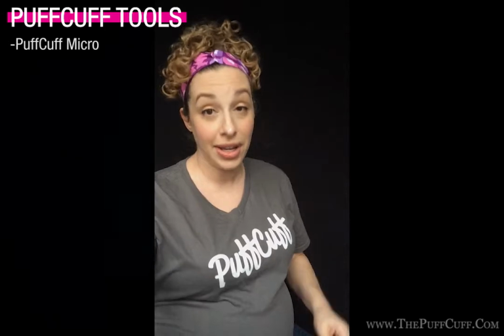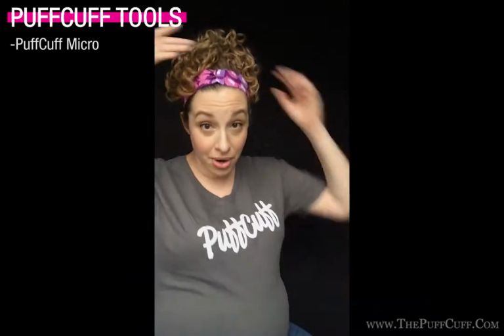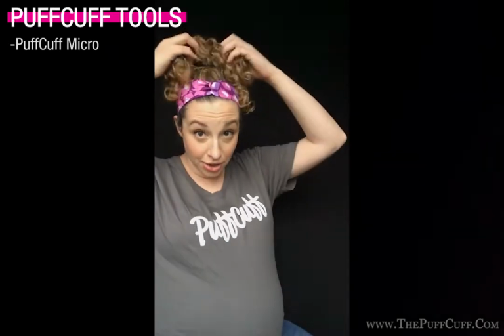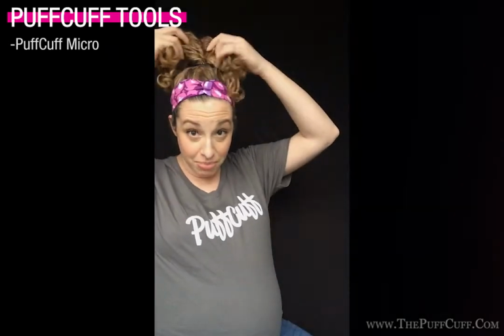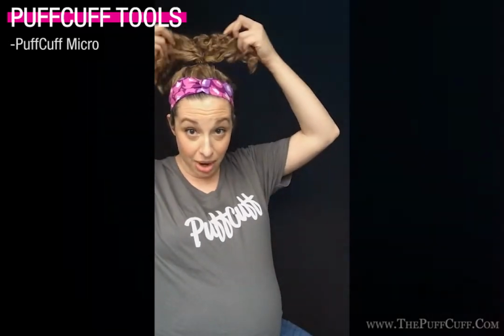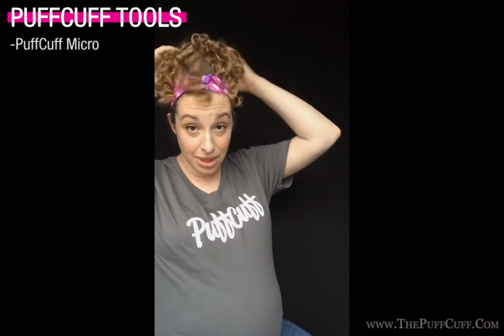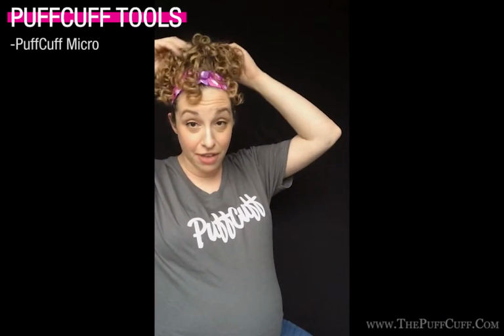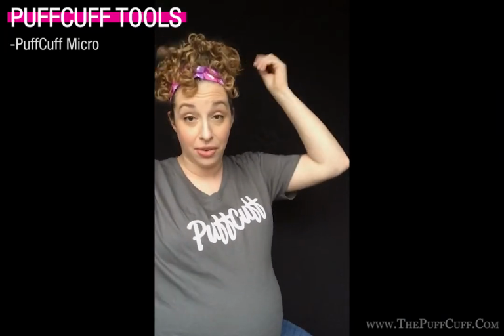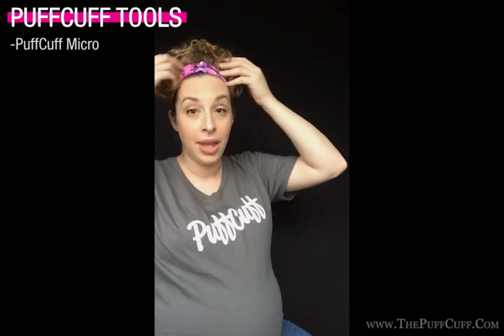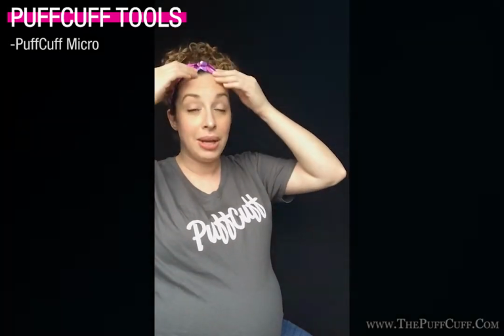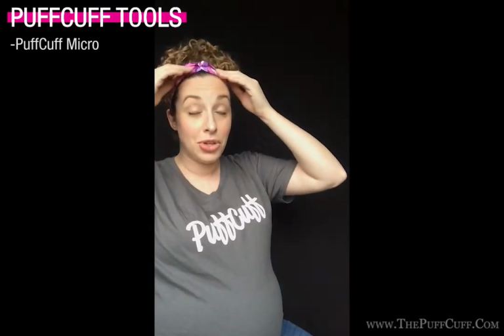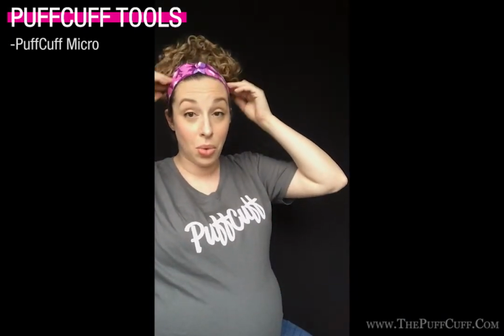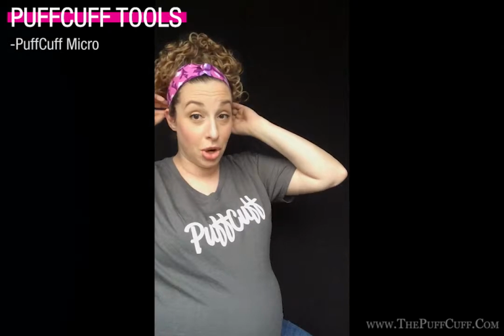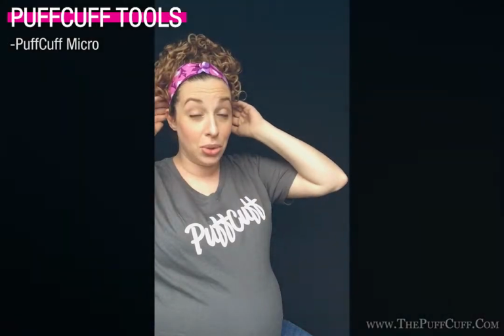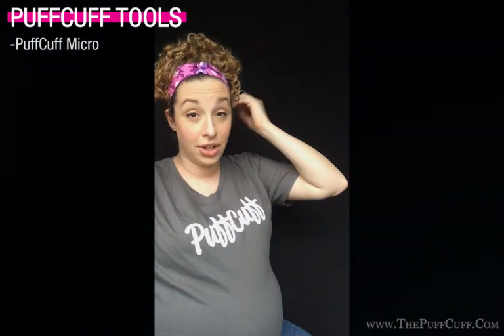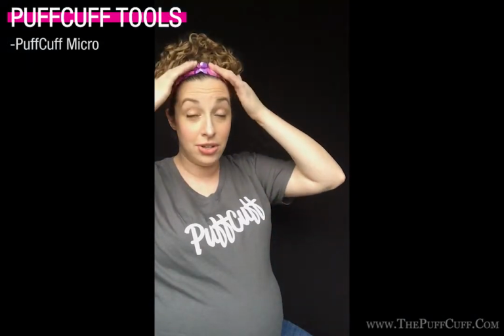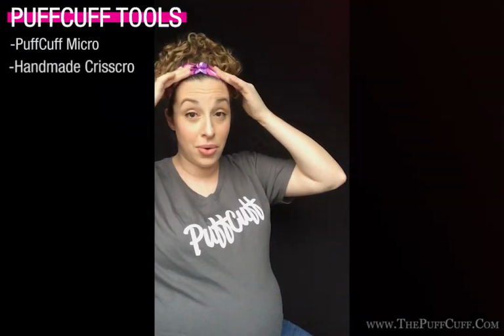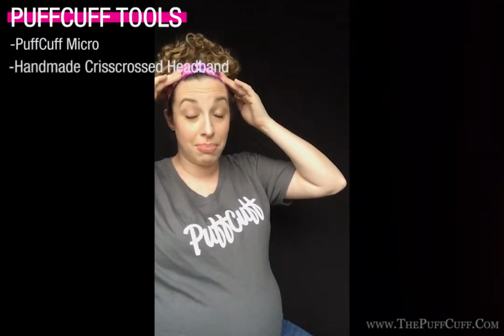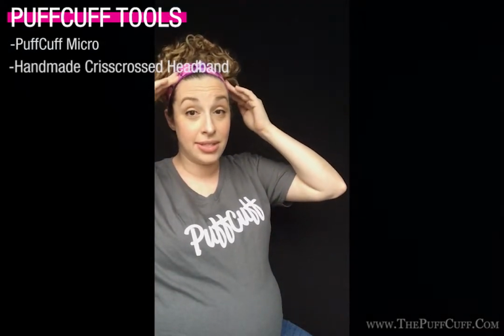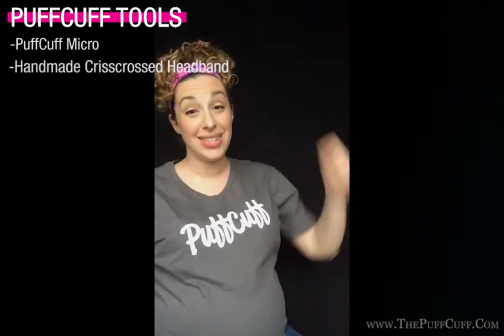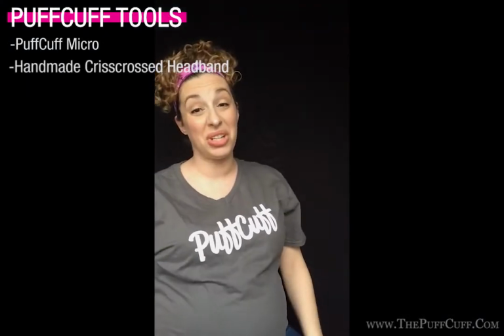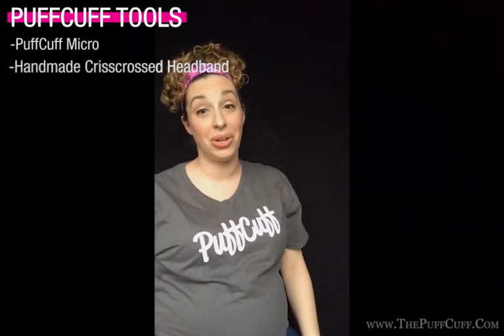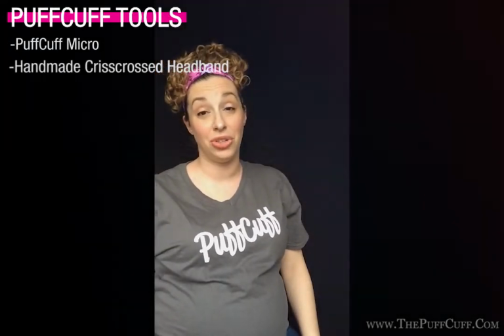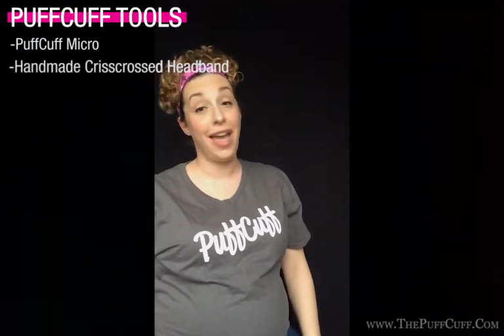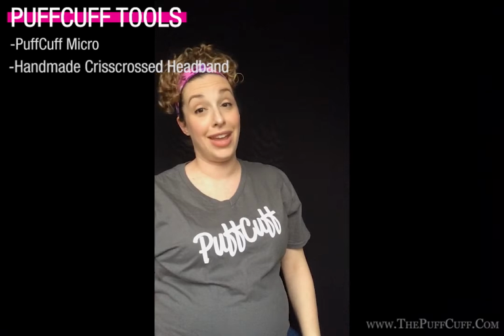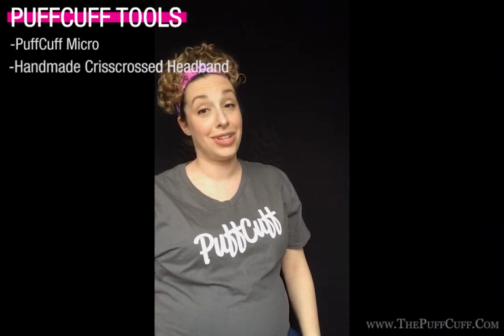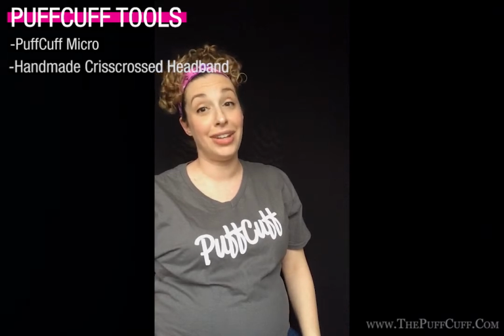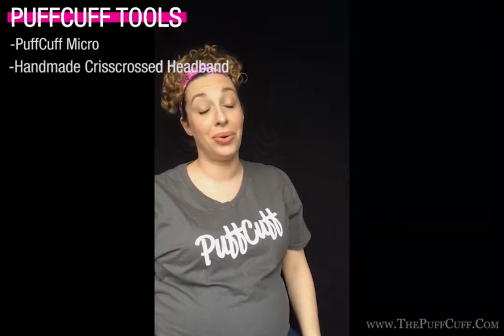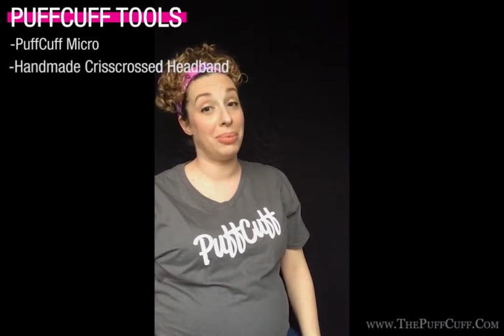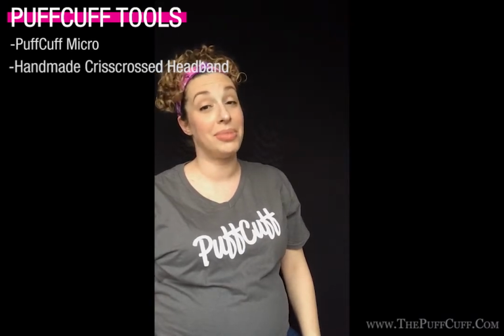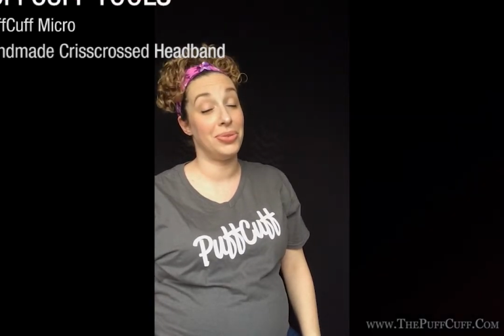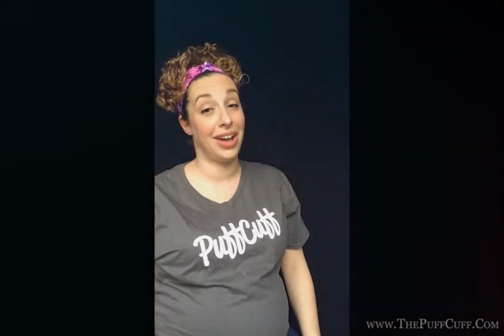Right now, I currently have my hair up in the Puff Cuff Micro, and I'm also using one of their beautiful new headbands. This is pretty much my go-to everyday hairstyle, and I know when the baby comes, I'll be using it a lot.